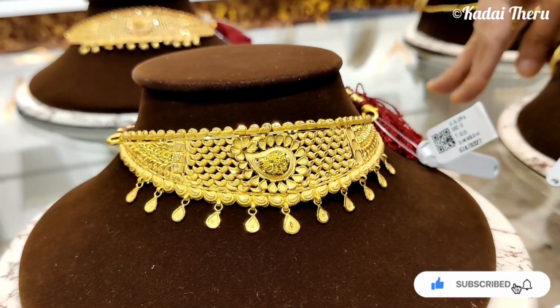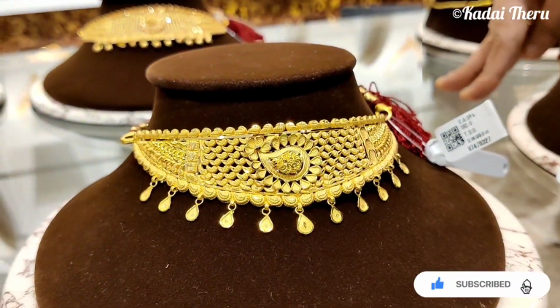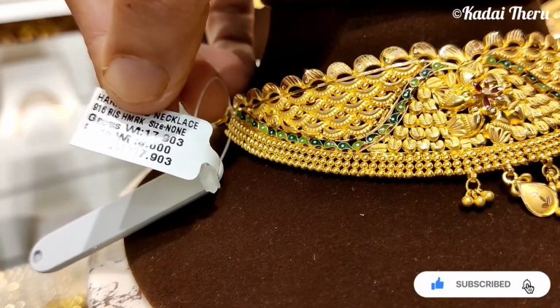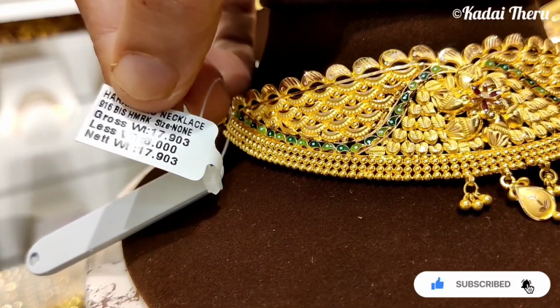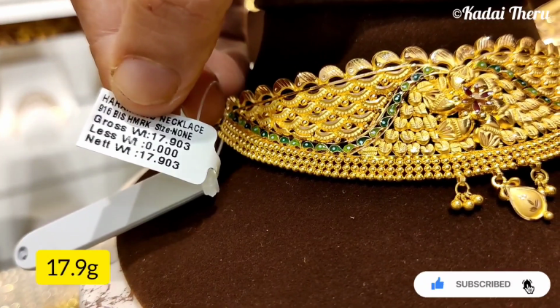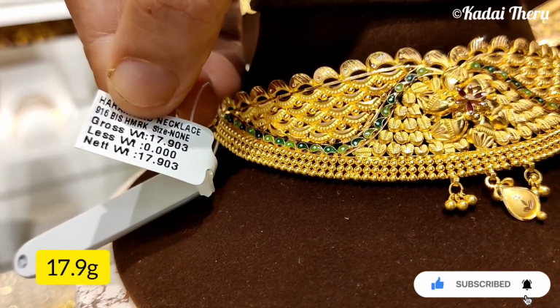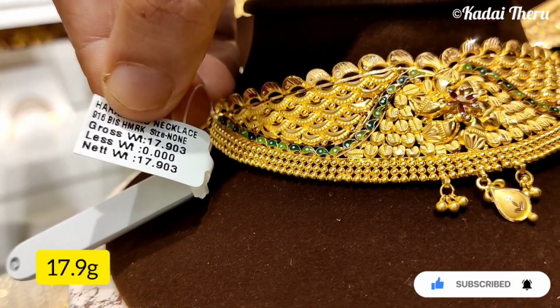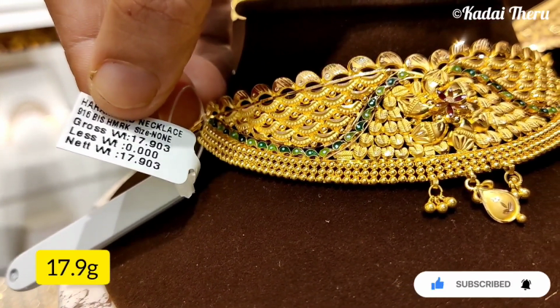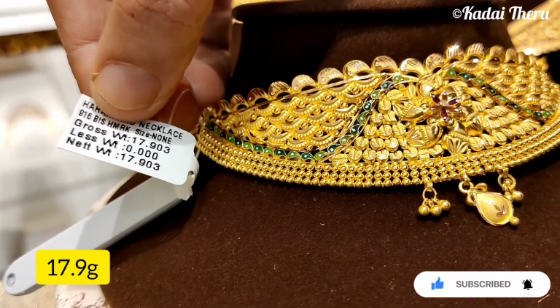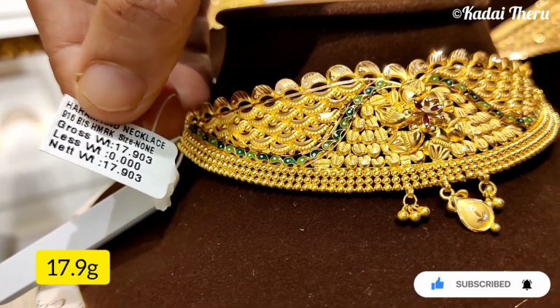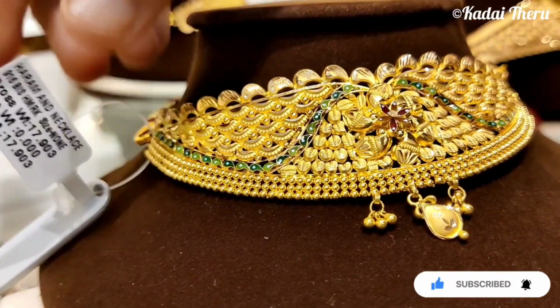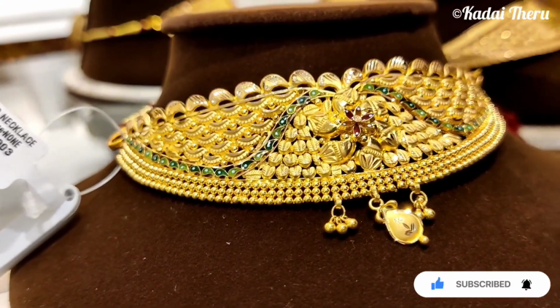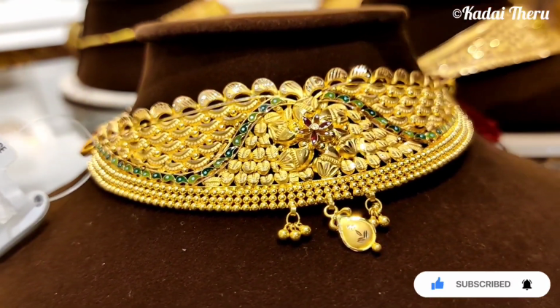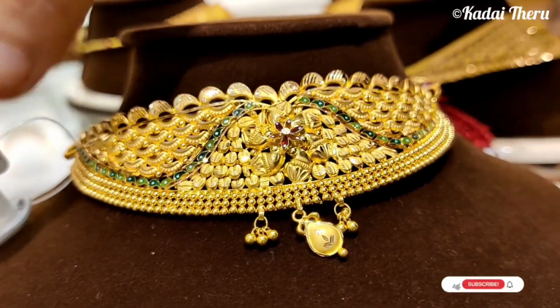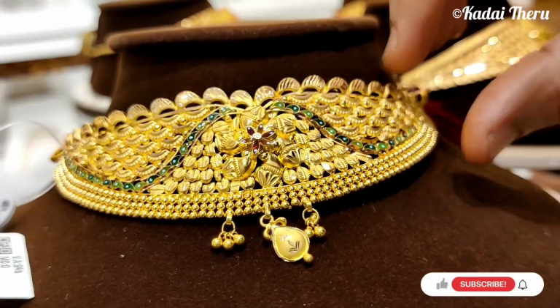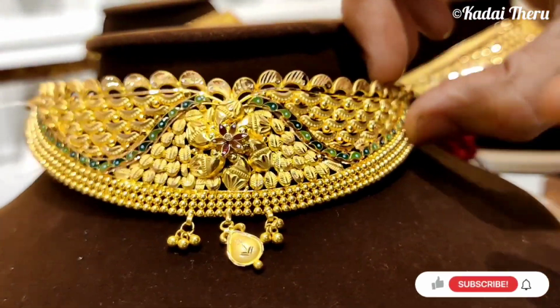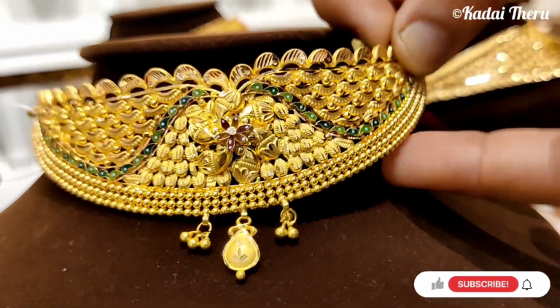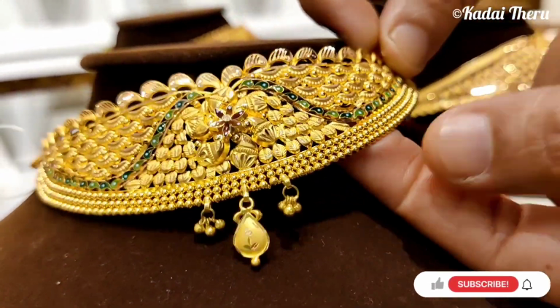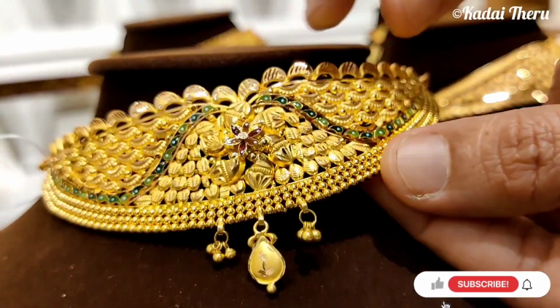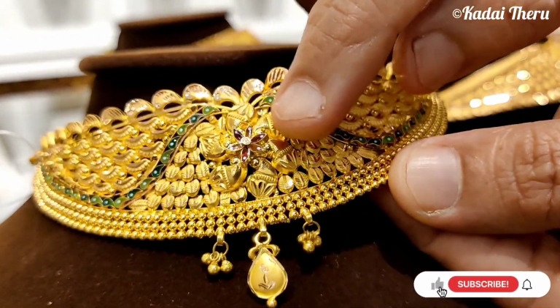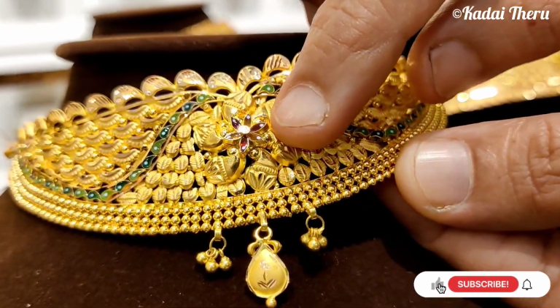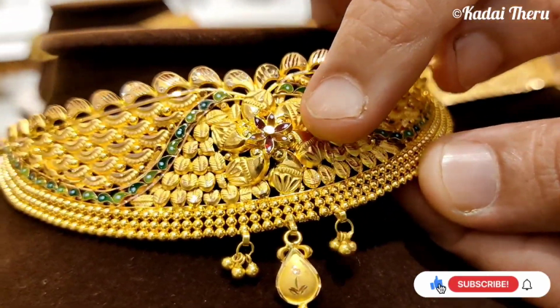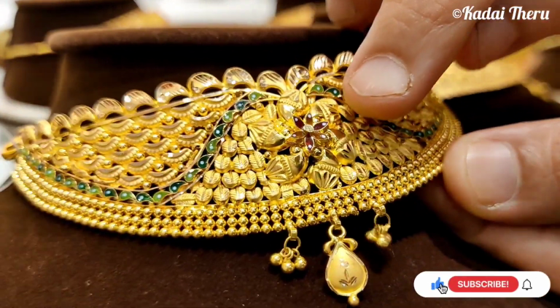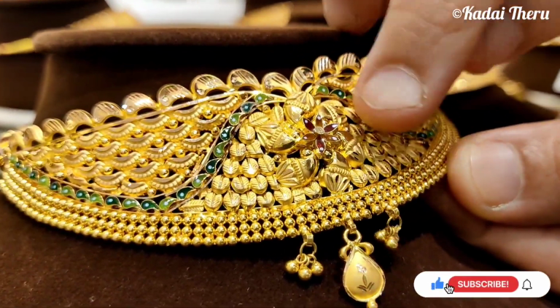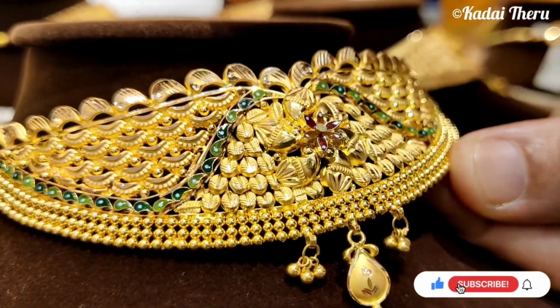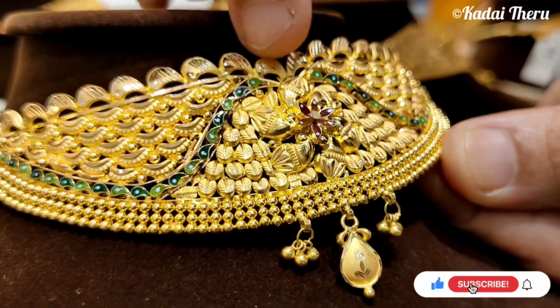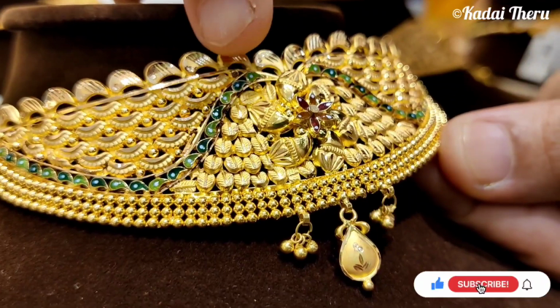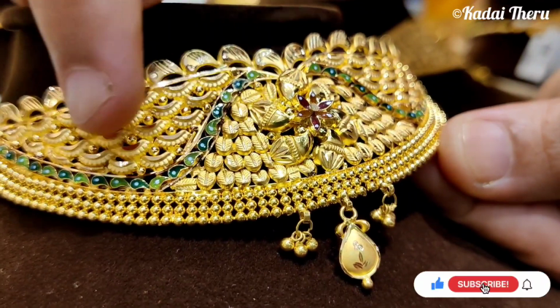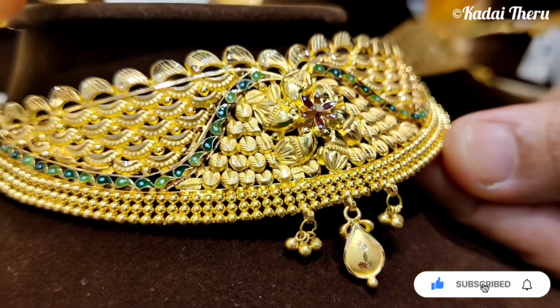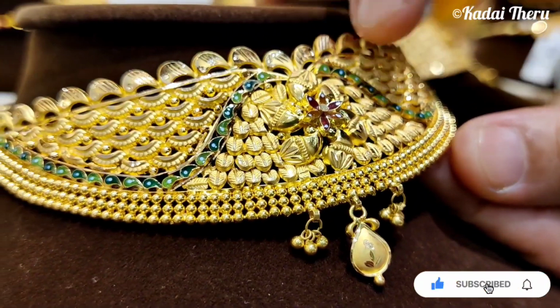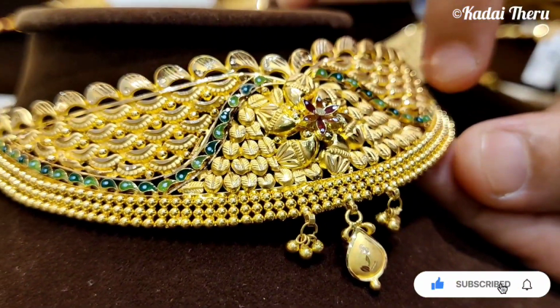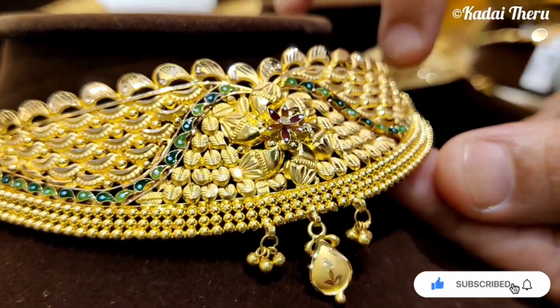You can see it's 17.9 grams — you can see the choker. It's very nice. You can see it's red and orange color. You can see it's blue and green color. It's beautiful.